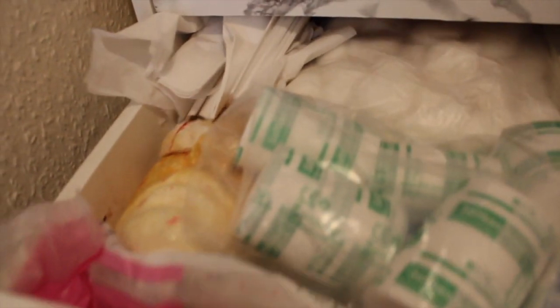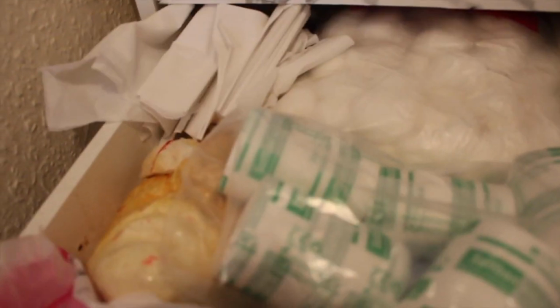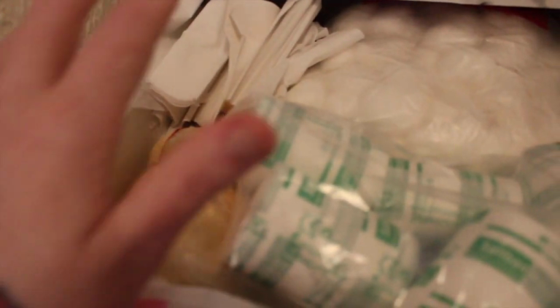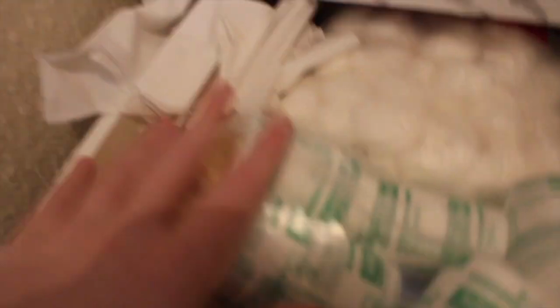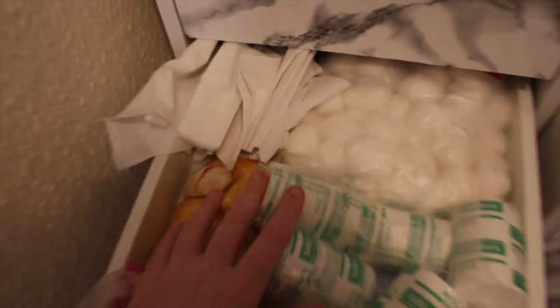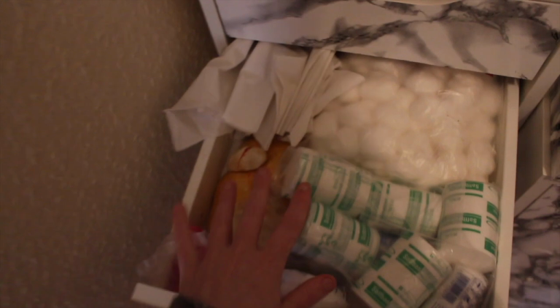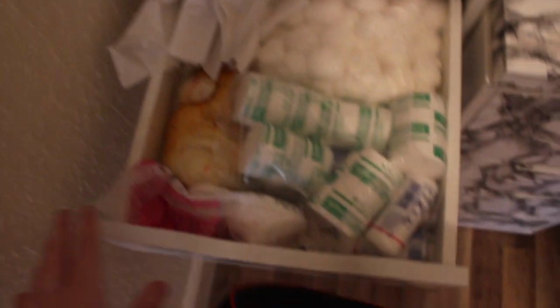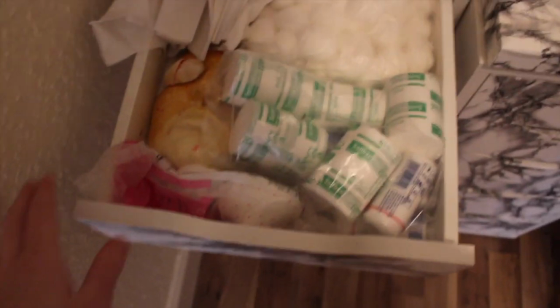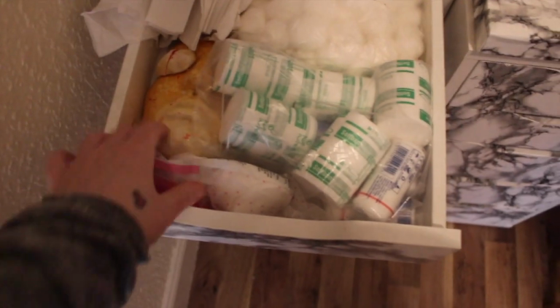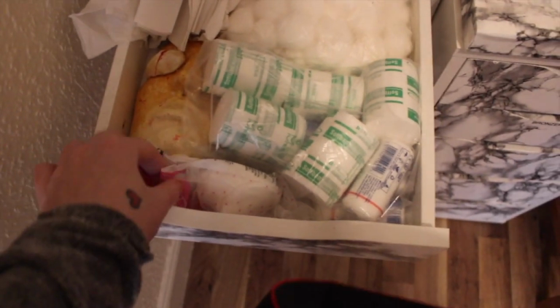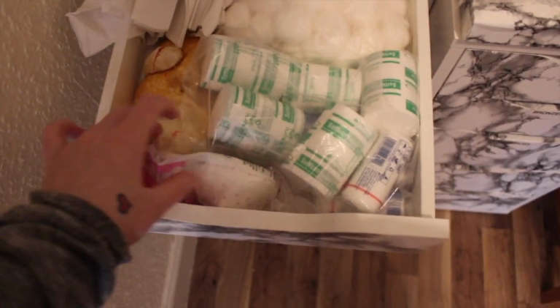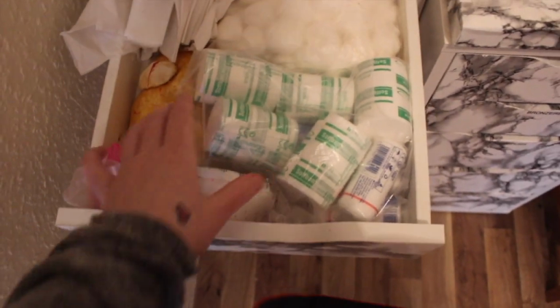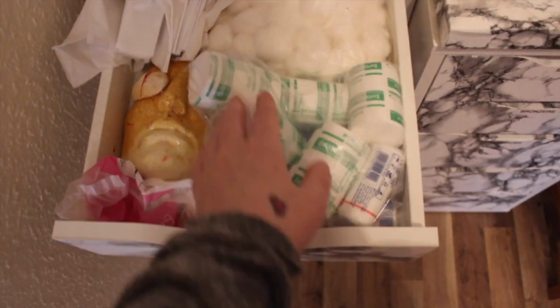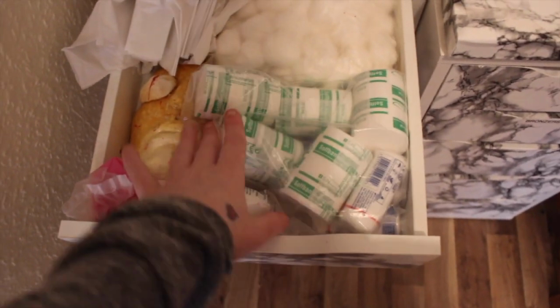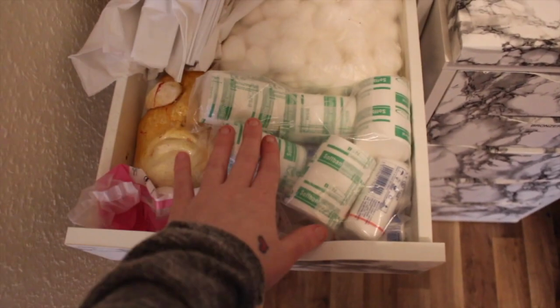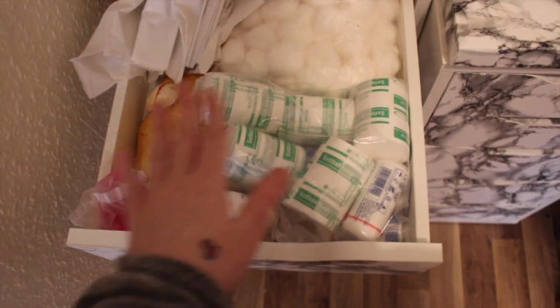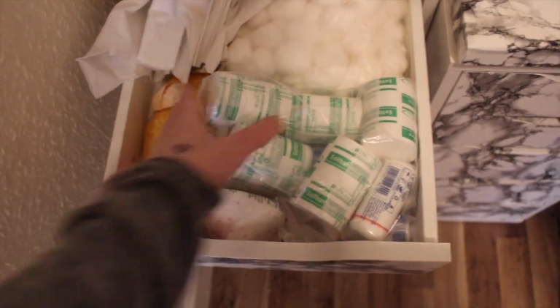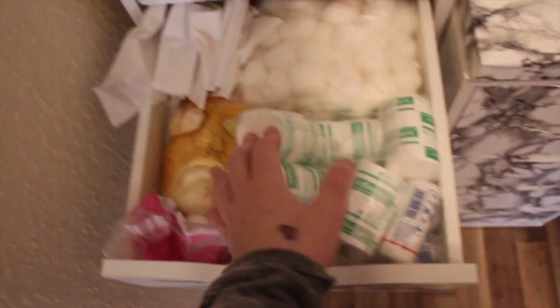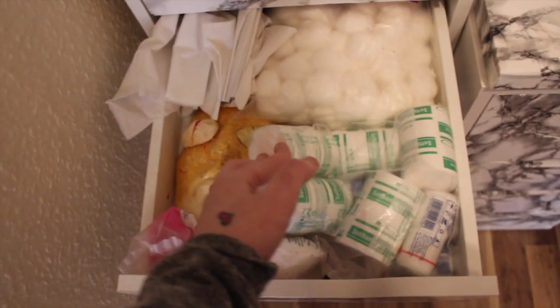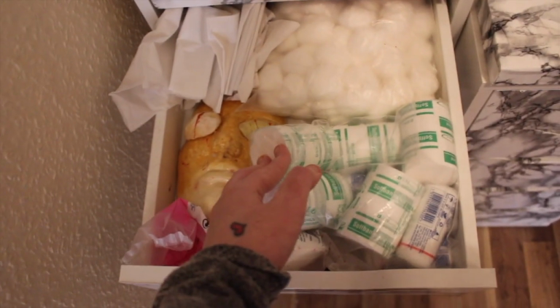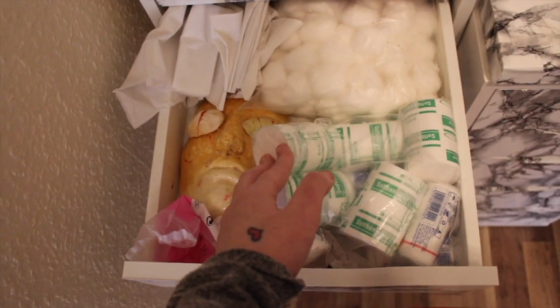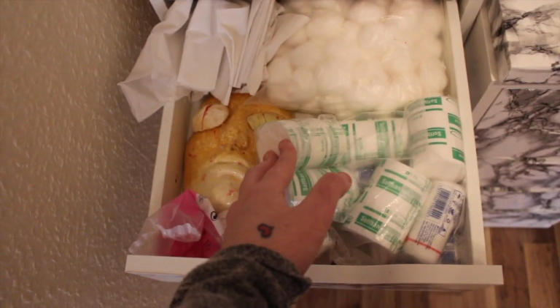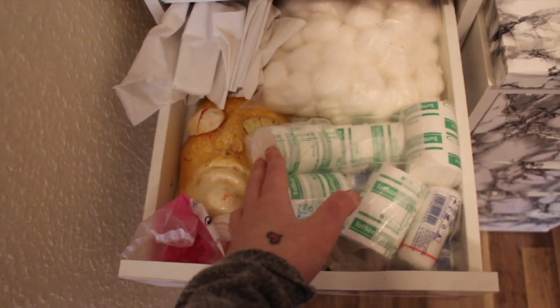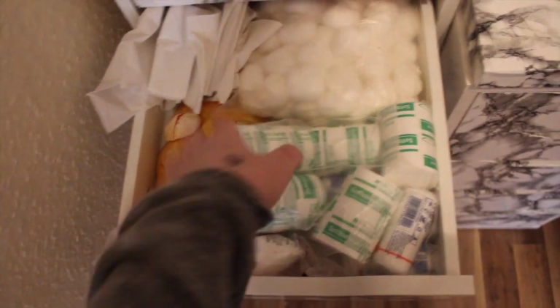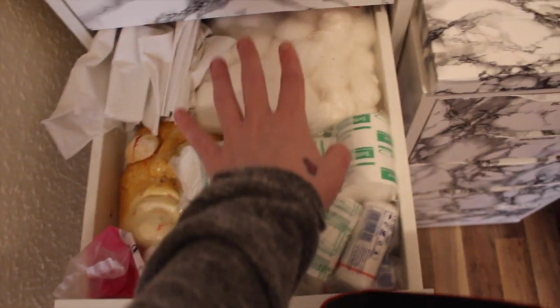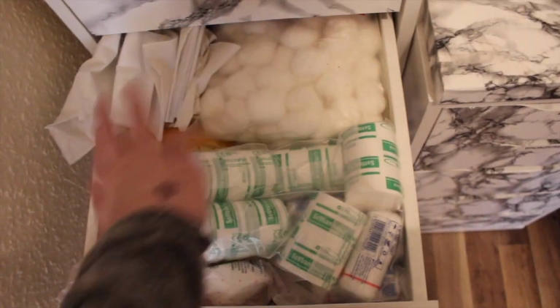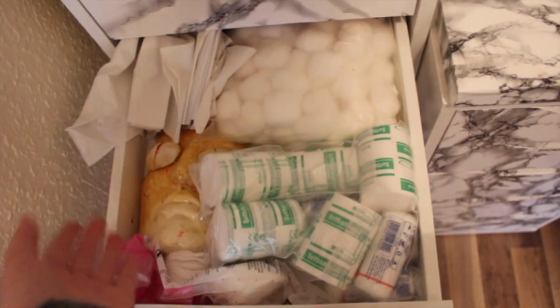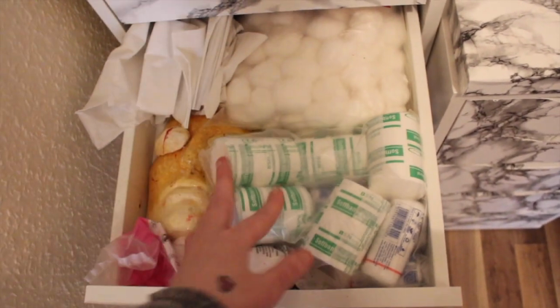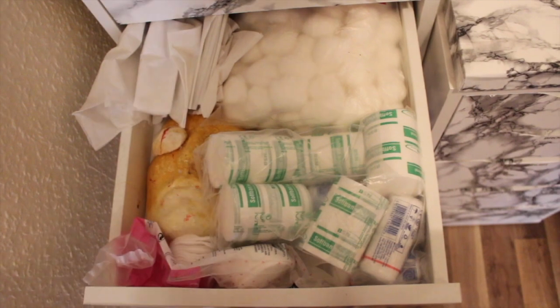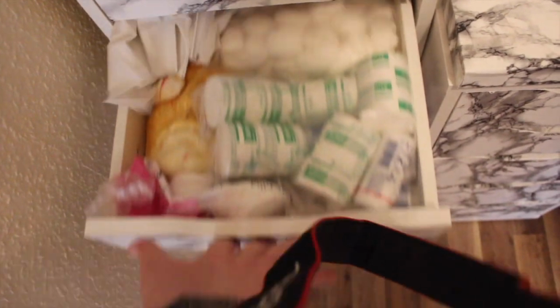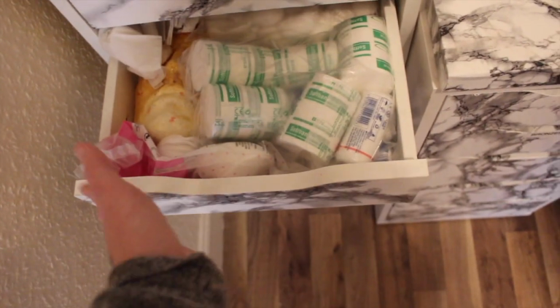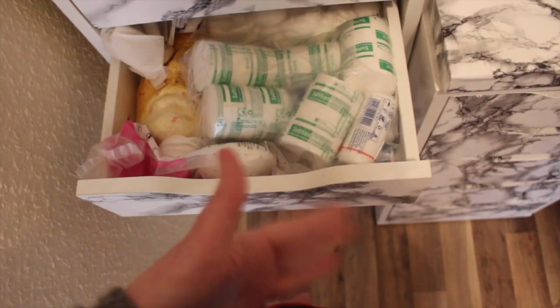This is my gauze drawer. So my face casts are in here - isn't that beautiful? So basically to make prosthetics and bras.